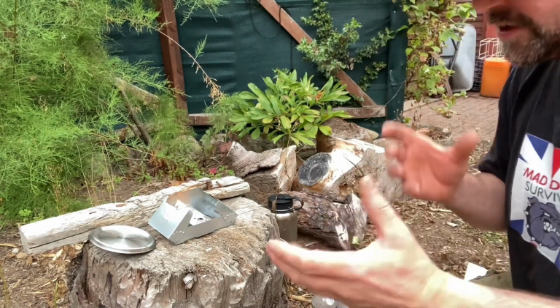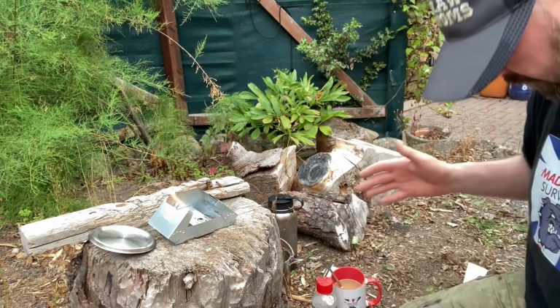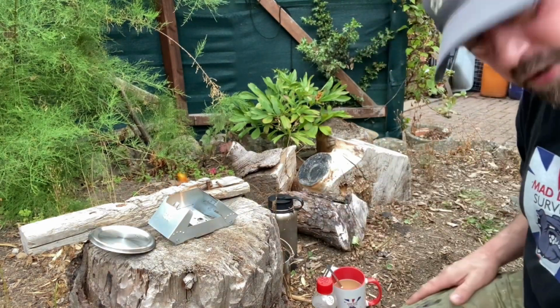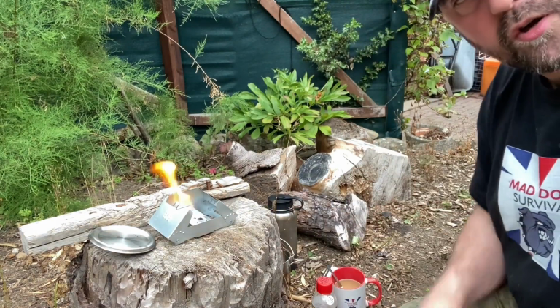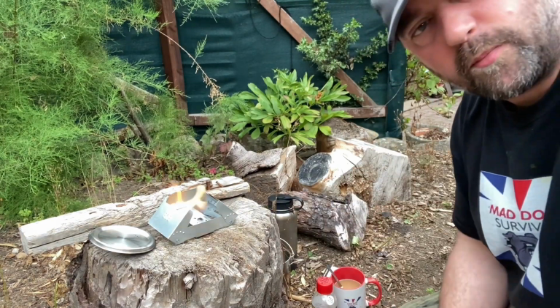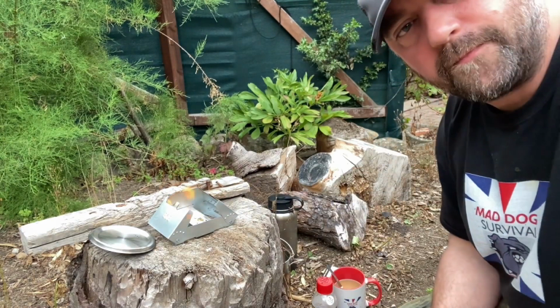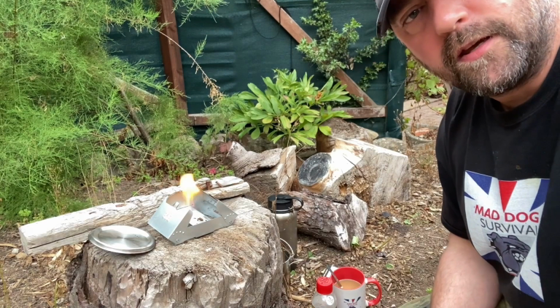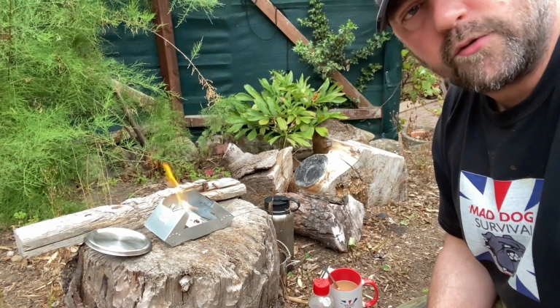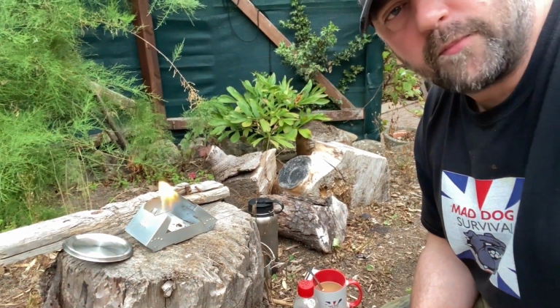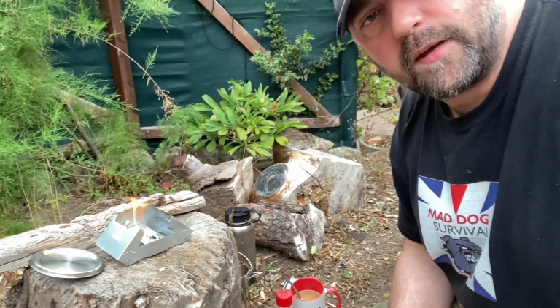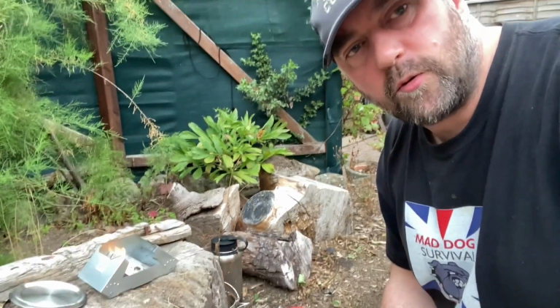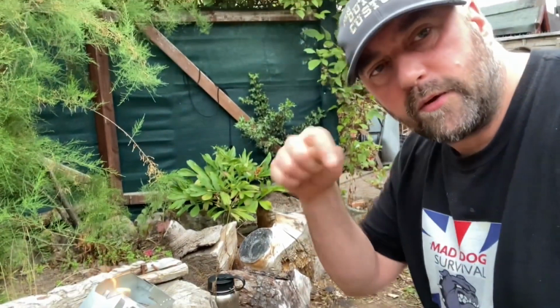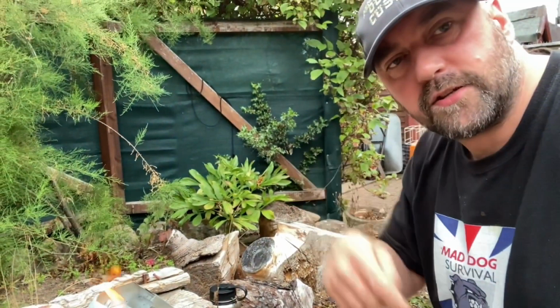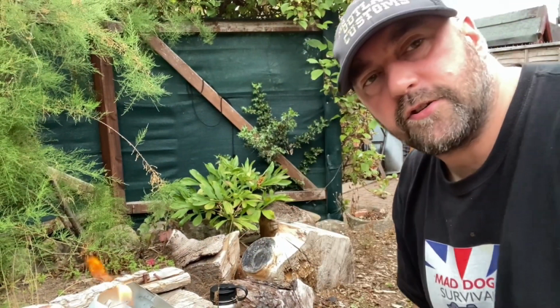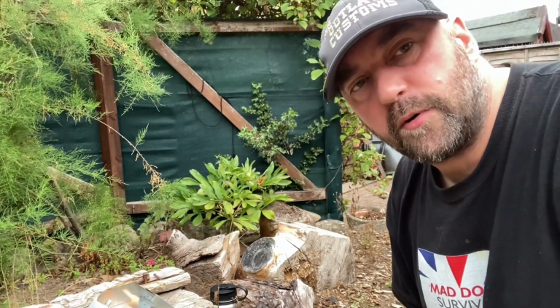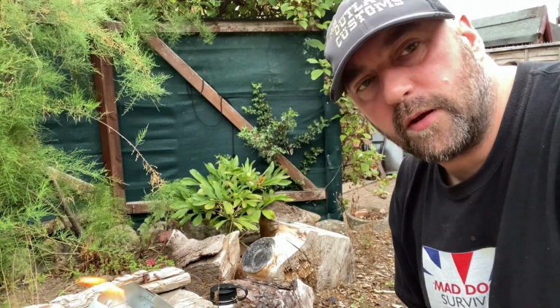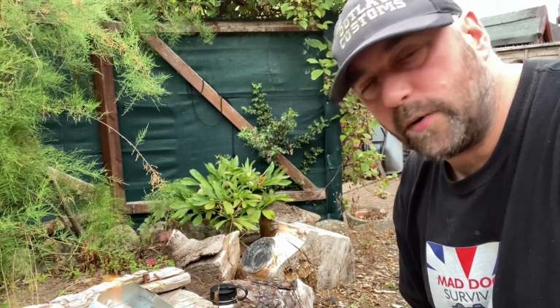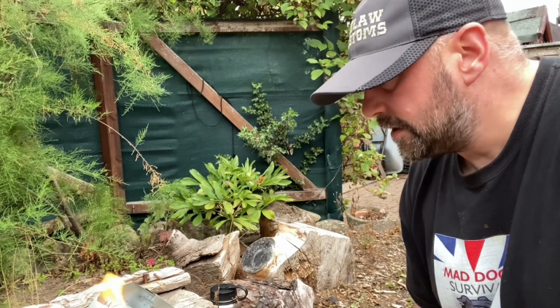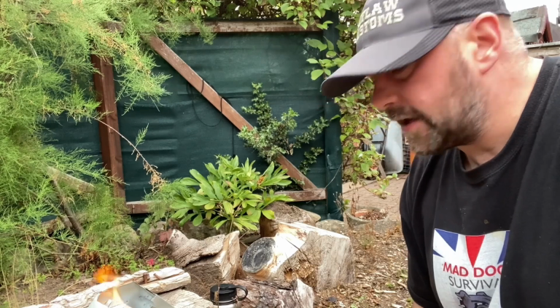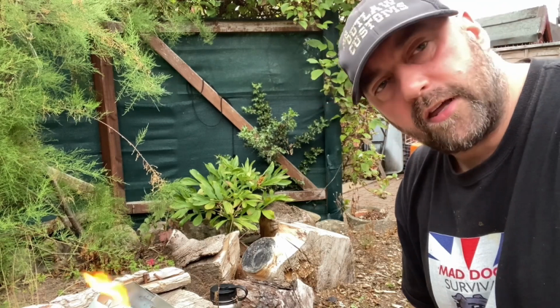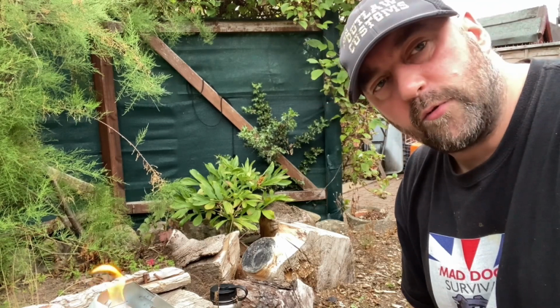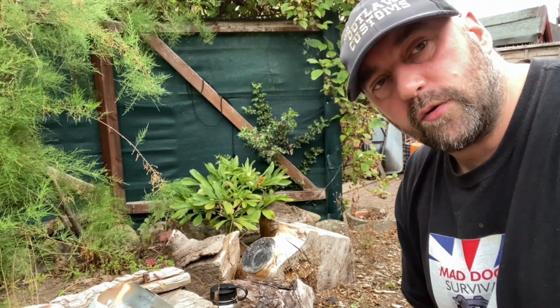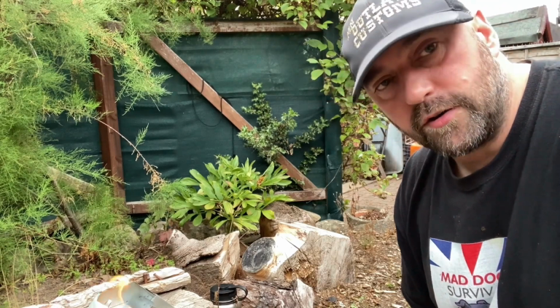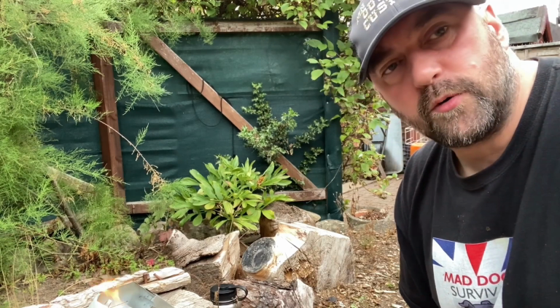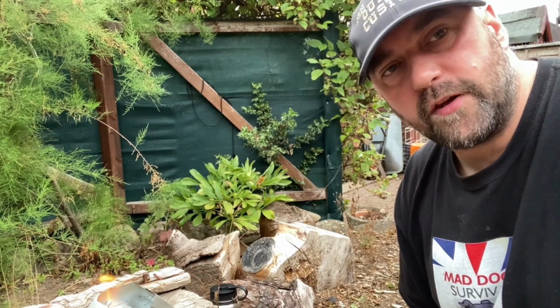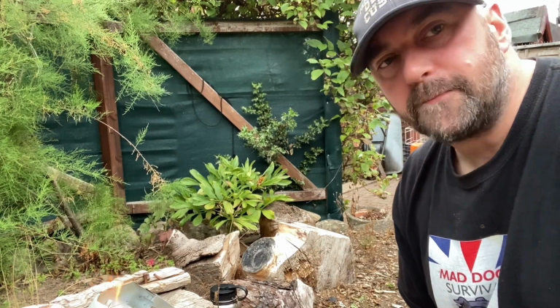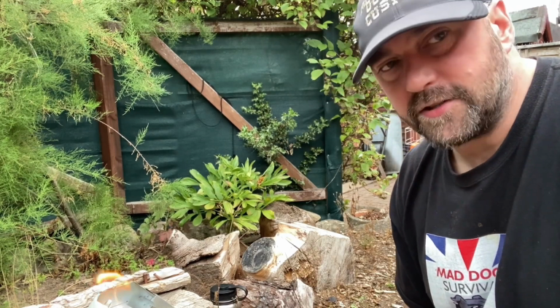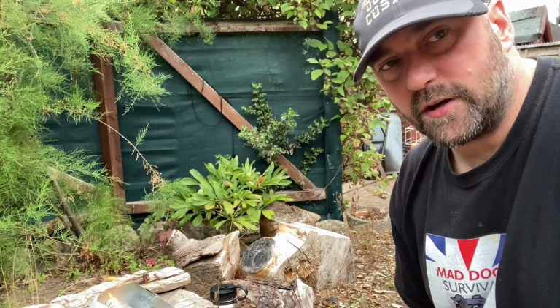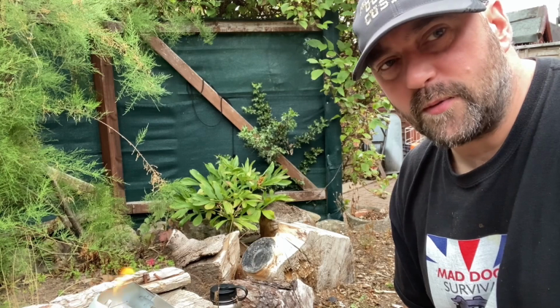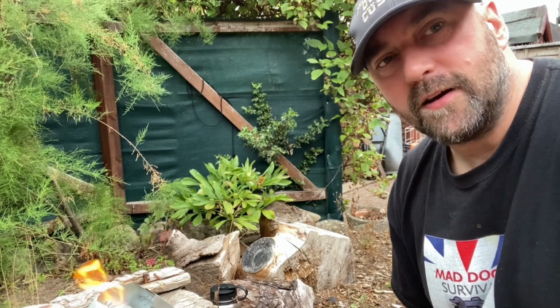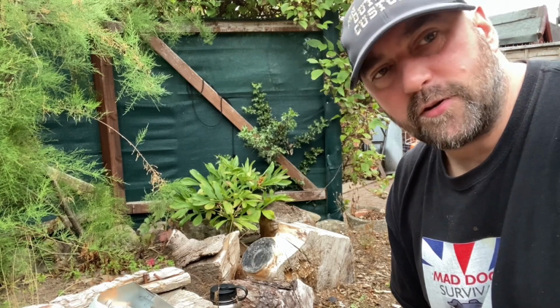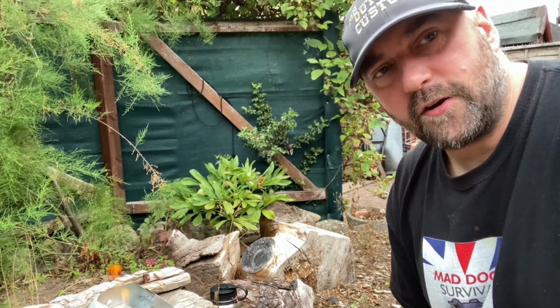Check out my little eBay shop — I will leave links in the description box below as always. Again, thank you all very much for your kind support and views, and until next time, which won't be long, Mad Dog signing off.